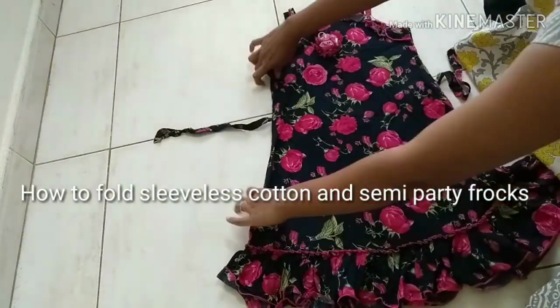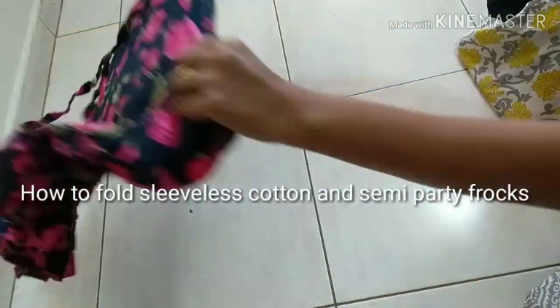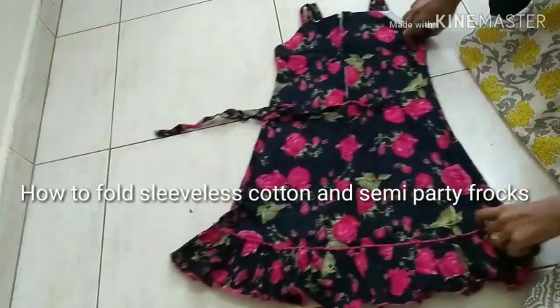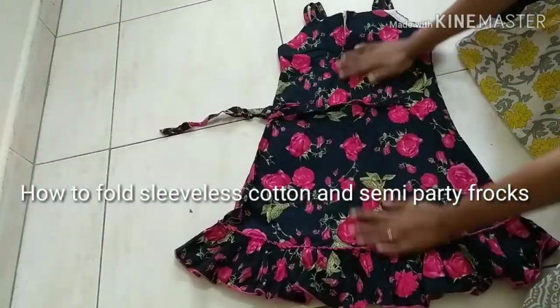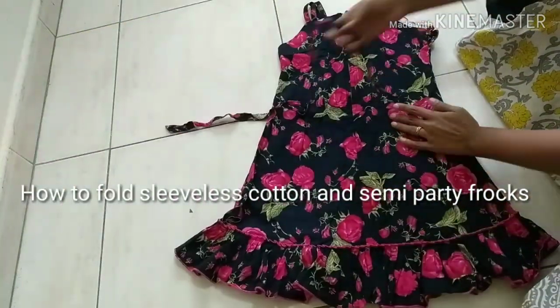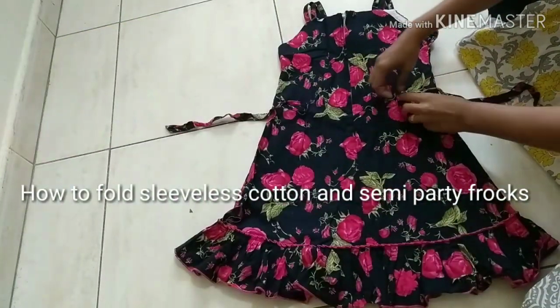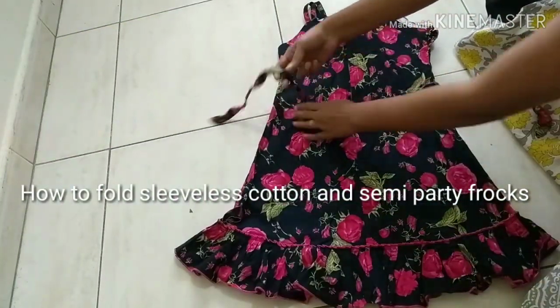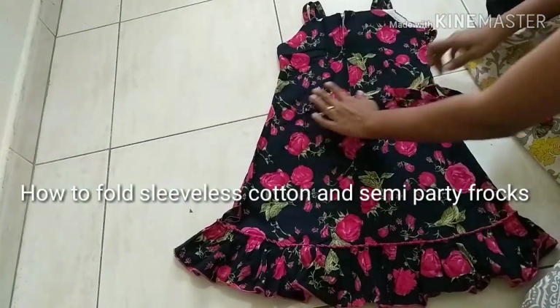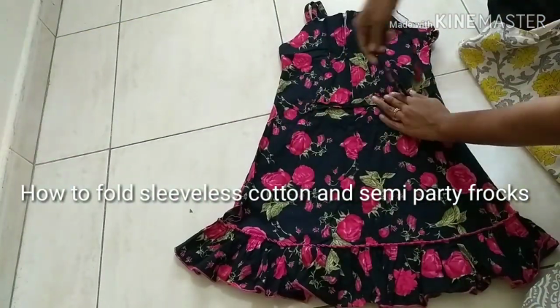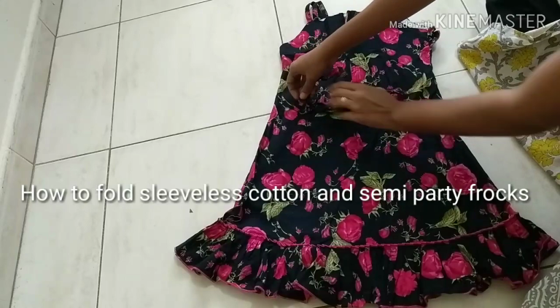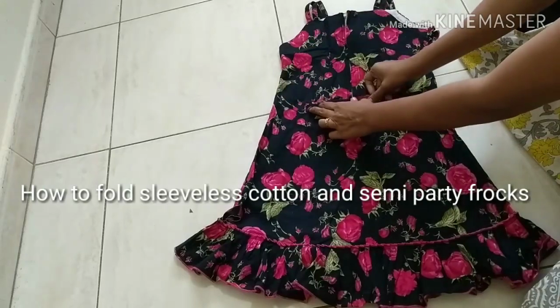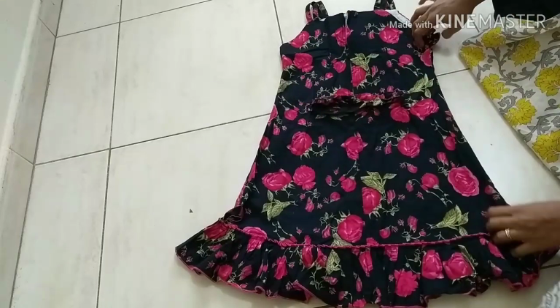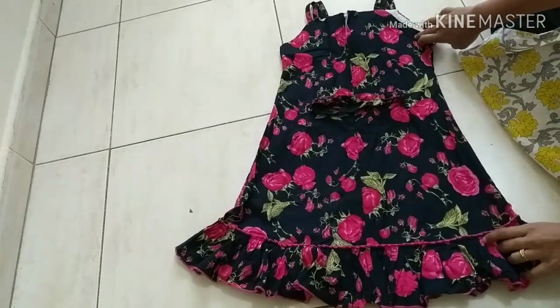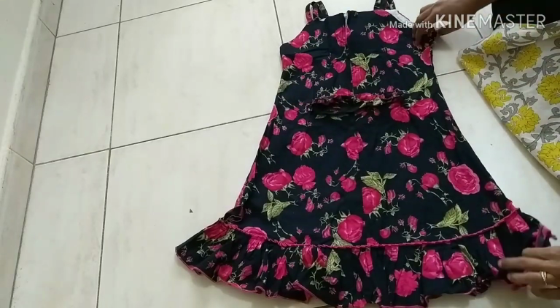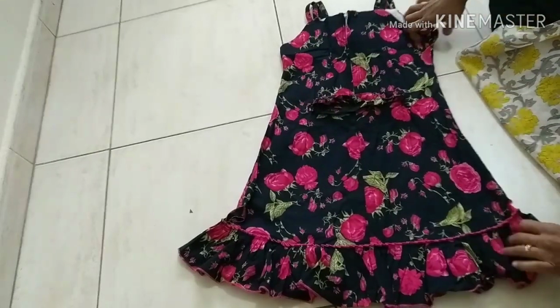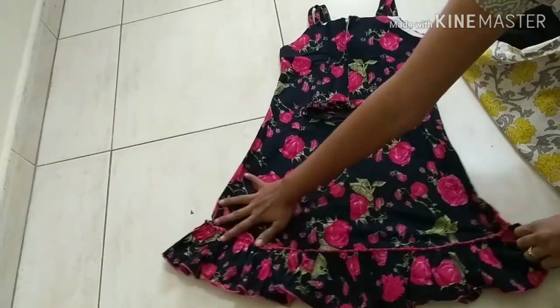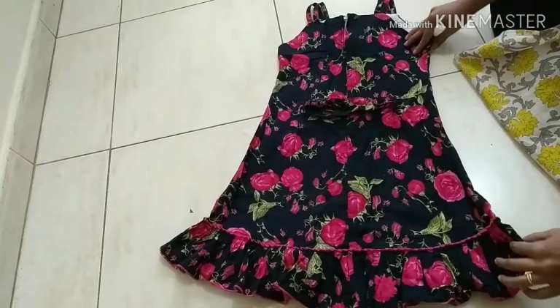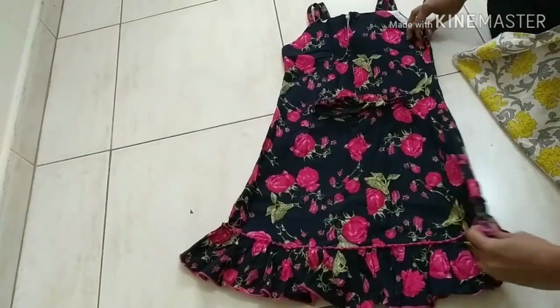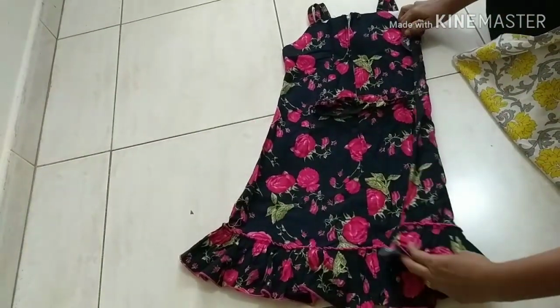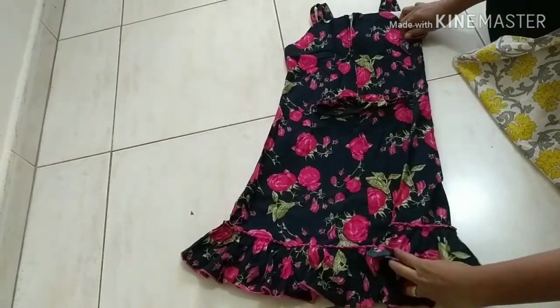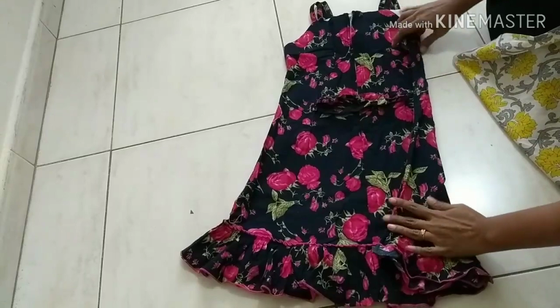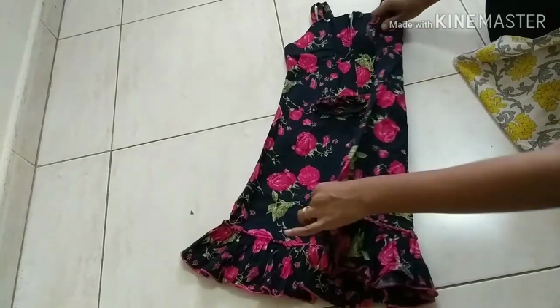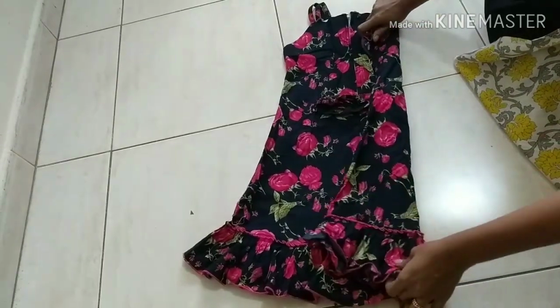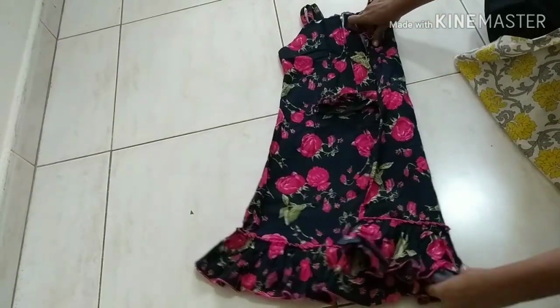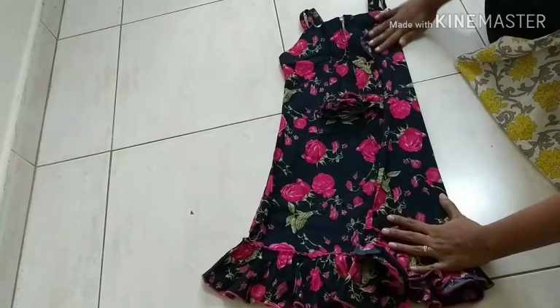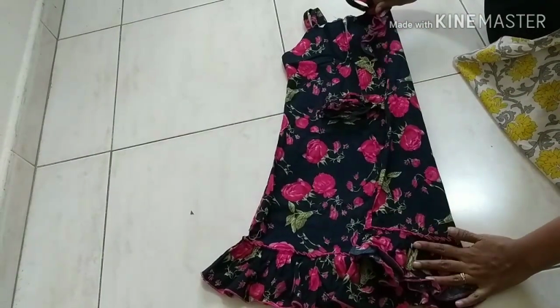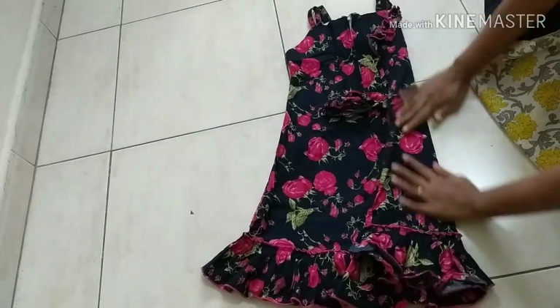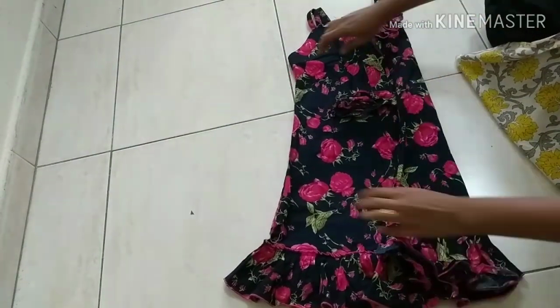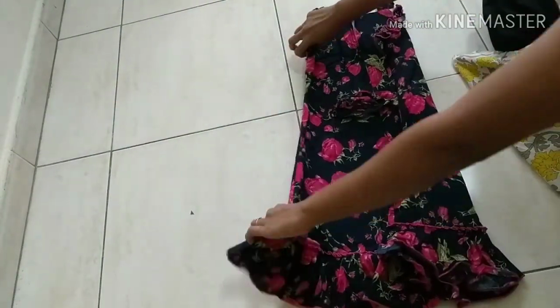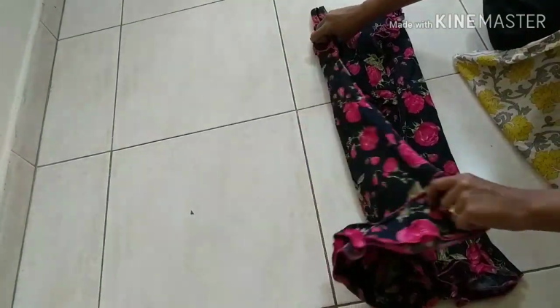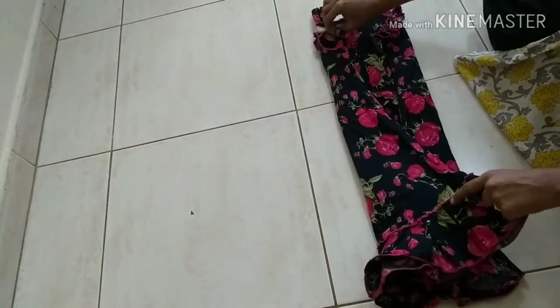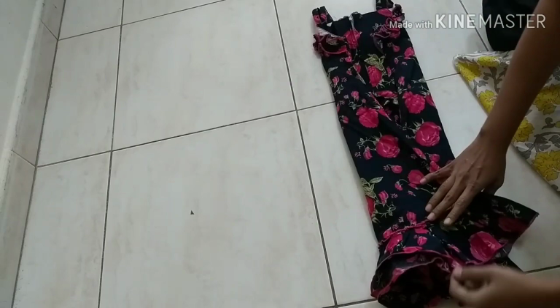Hello friends, welcome to Little Fingers Little Wonders. Today I'm going to show you how to fold this frock. Take any frock and lay it on the floor, opposite side, and fold and try to form a rectangle.